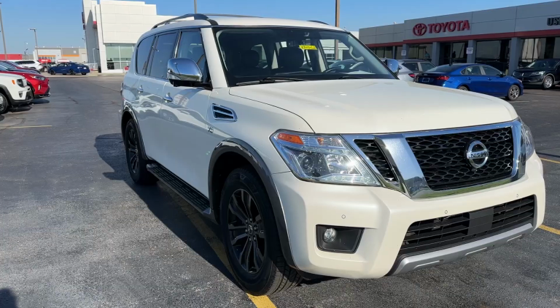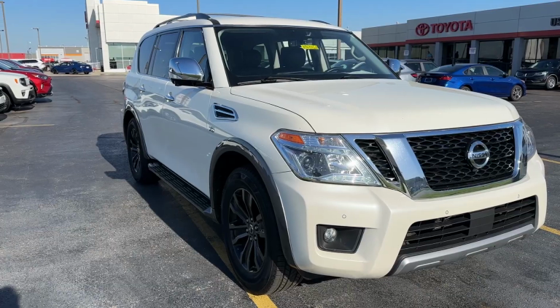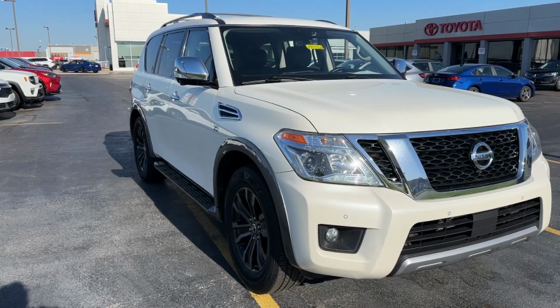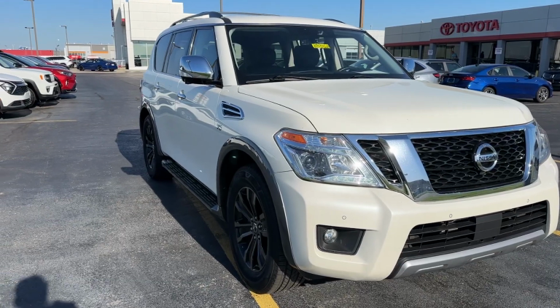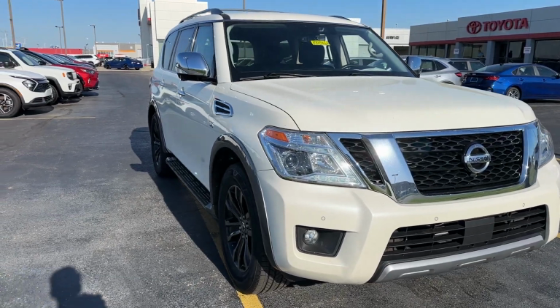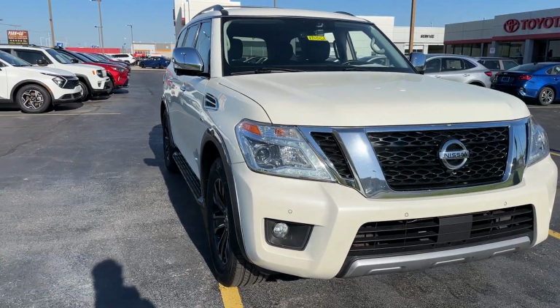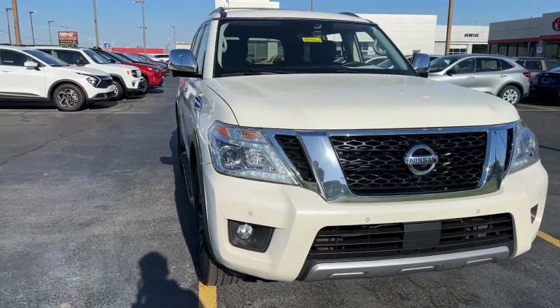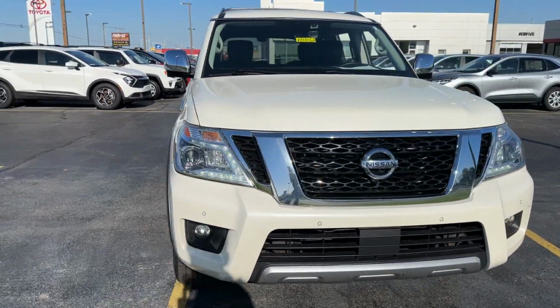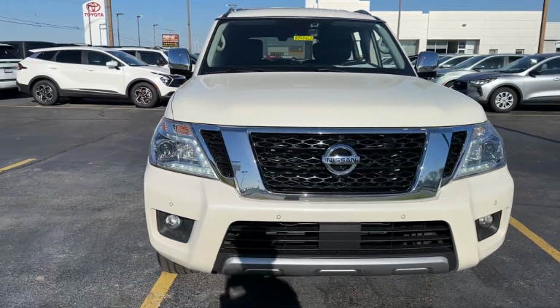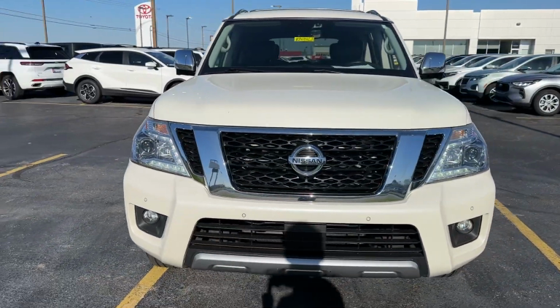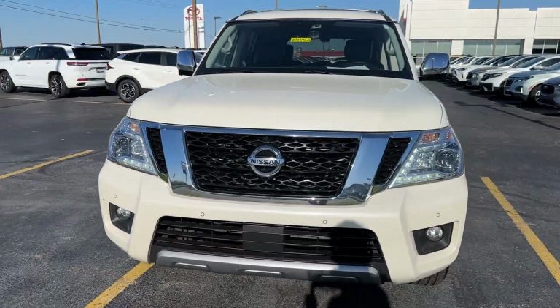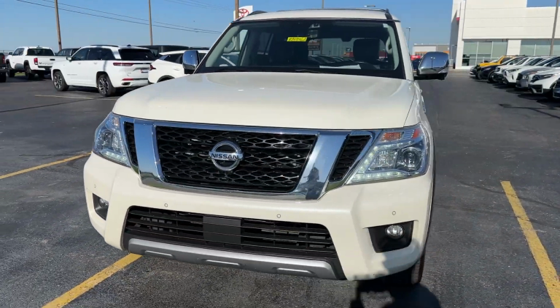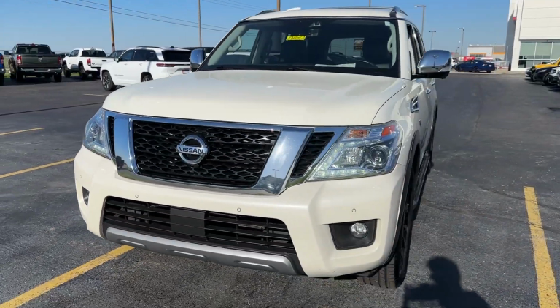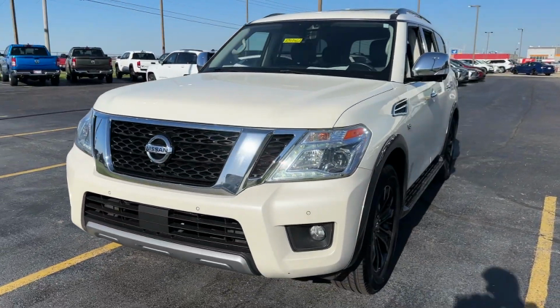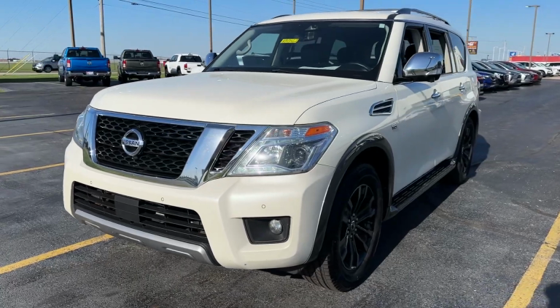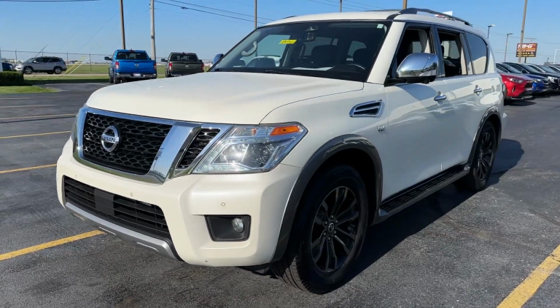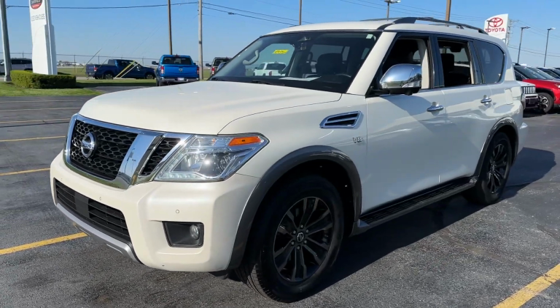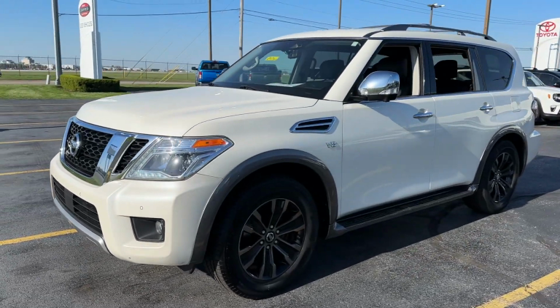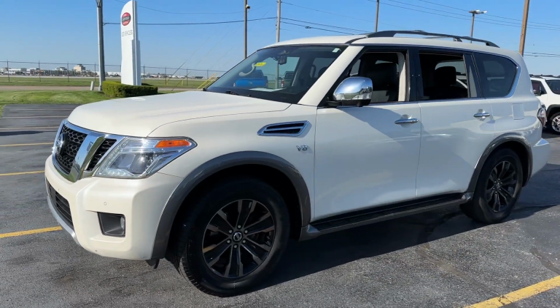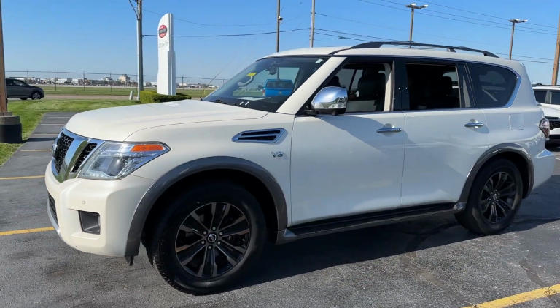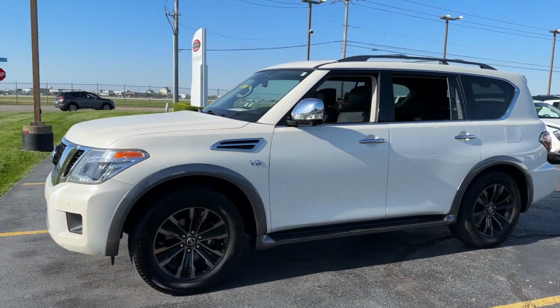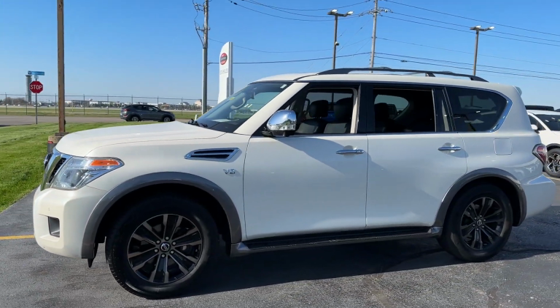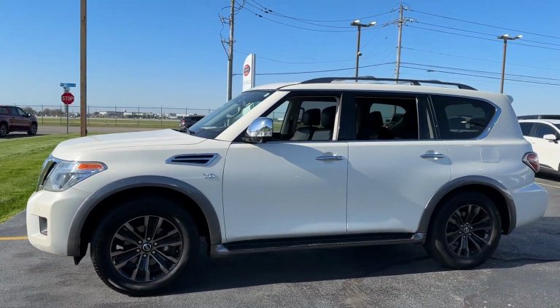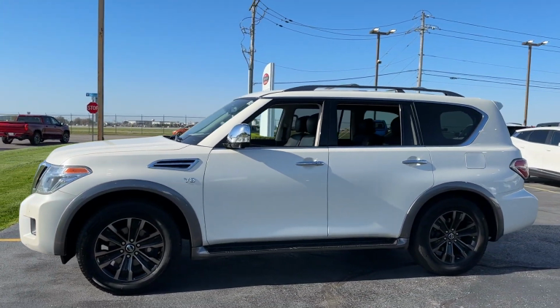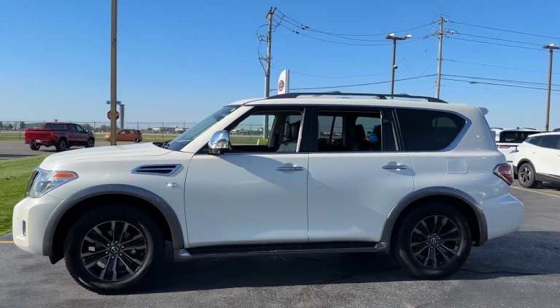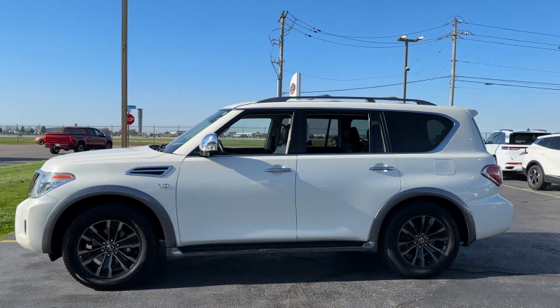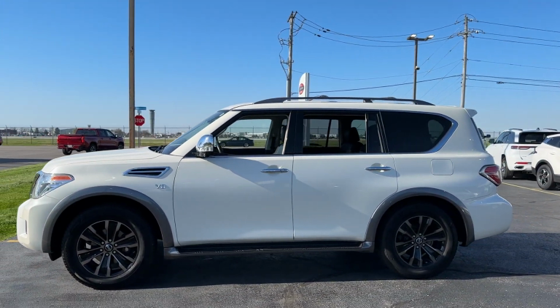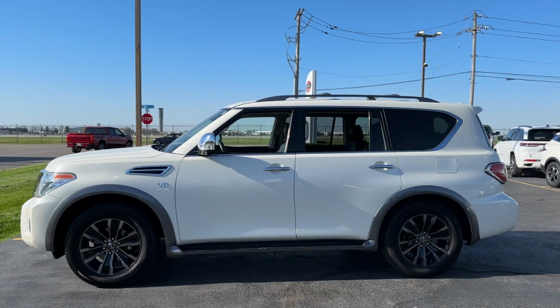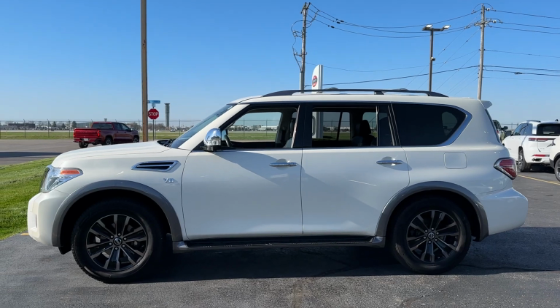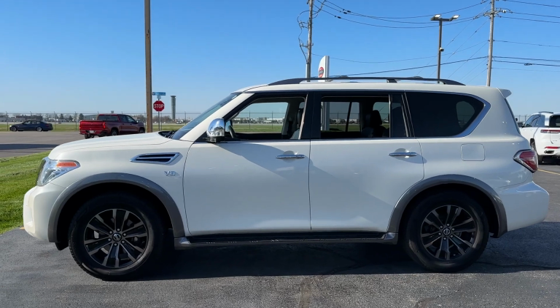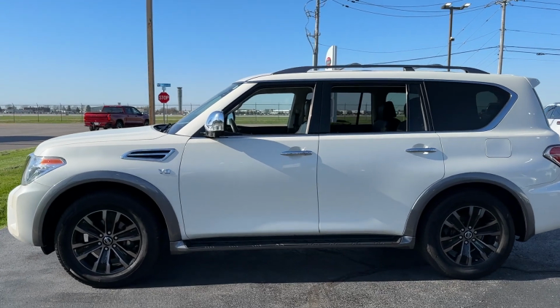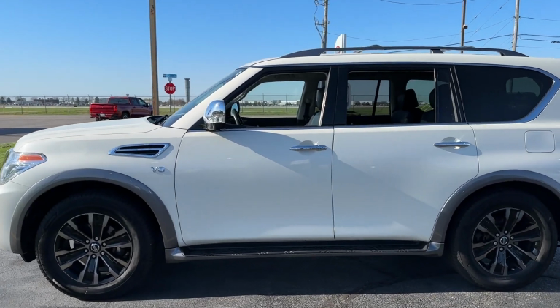Introducing the 2018 Nissan Armada. With less than 80,000 miles on the odometer, this vehicle provides excellent value. Get into this upscale Armada and let the adventure begin.